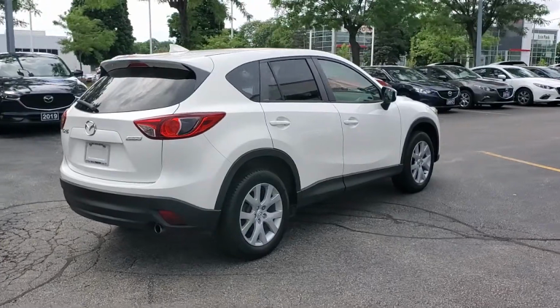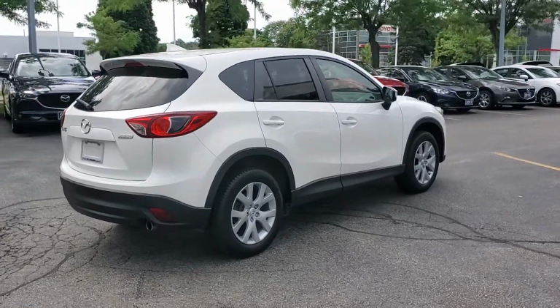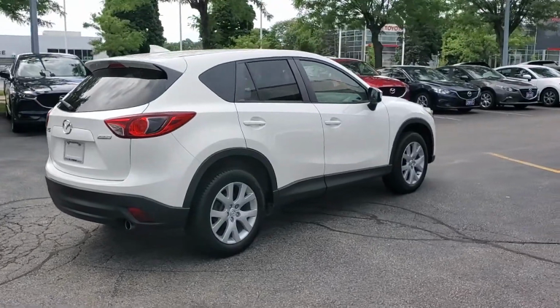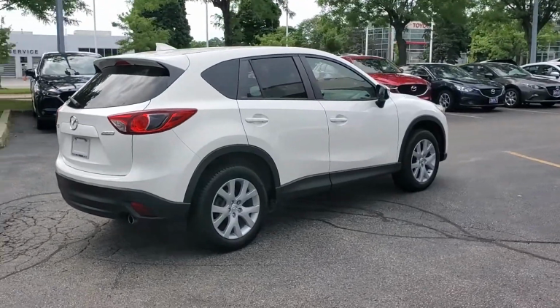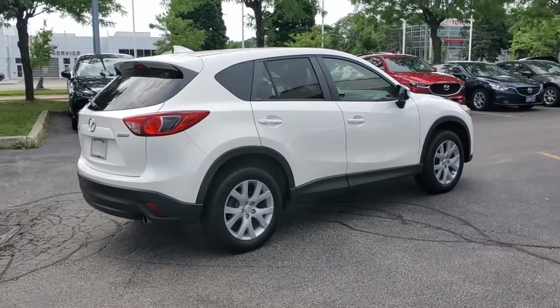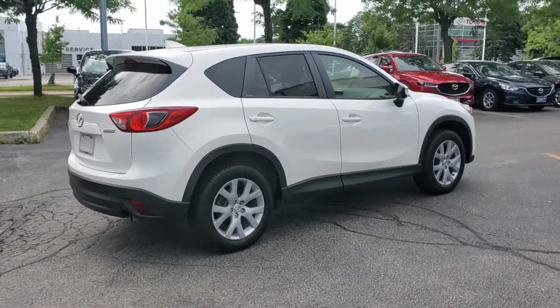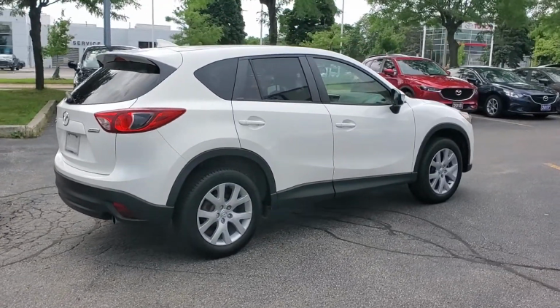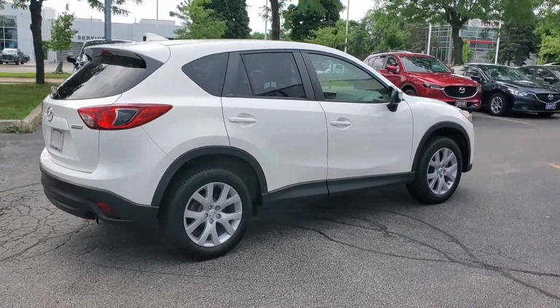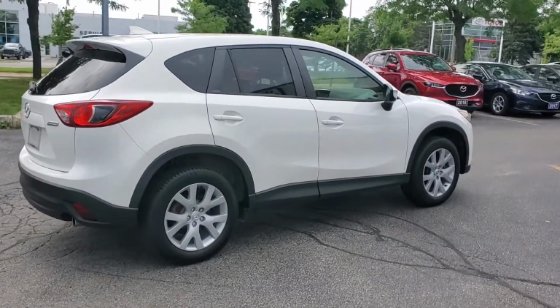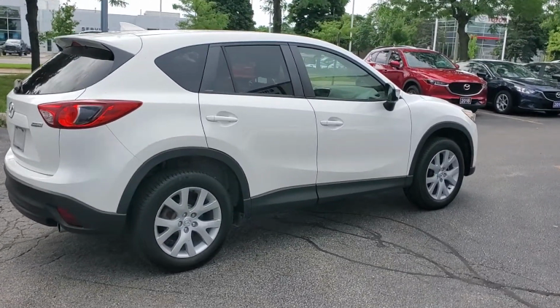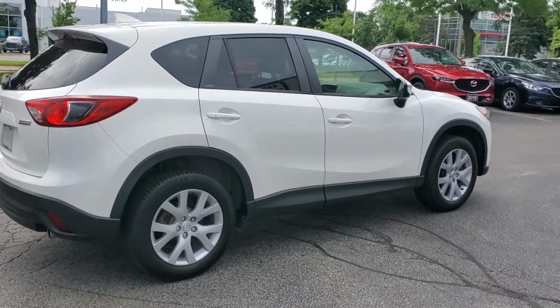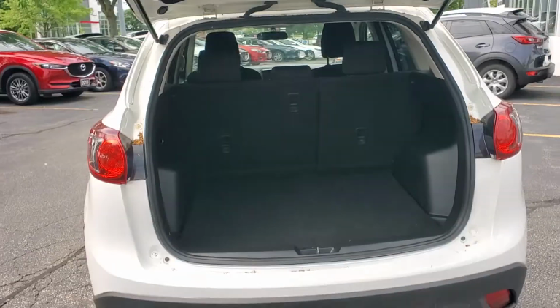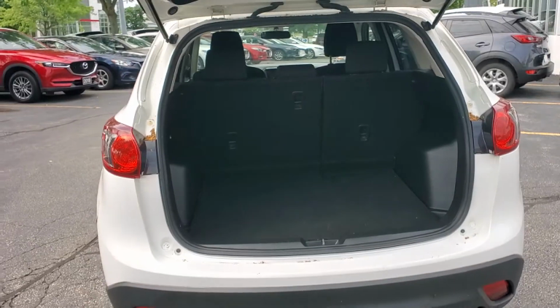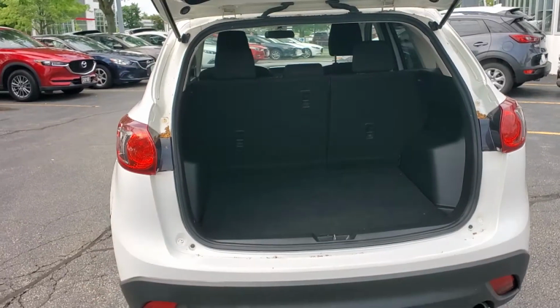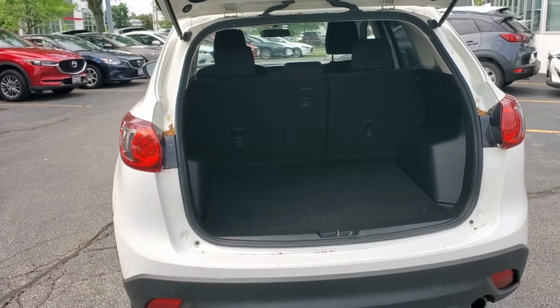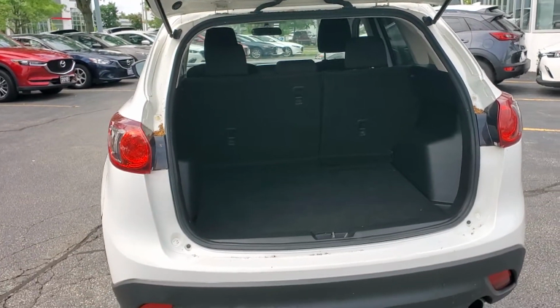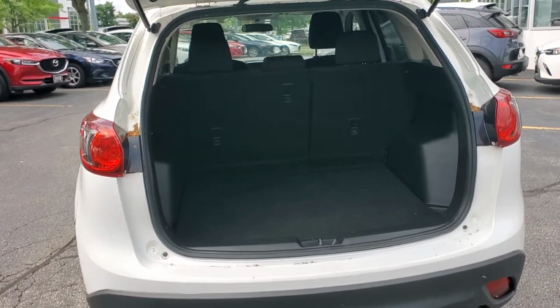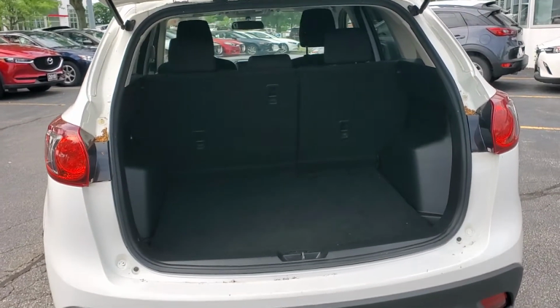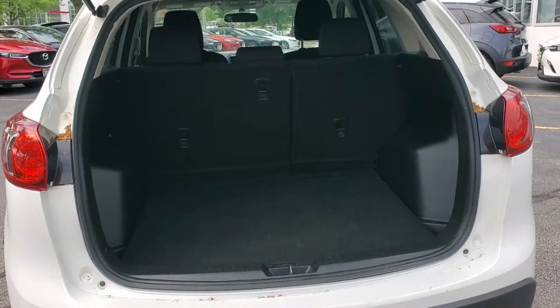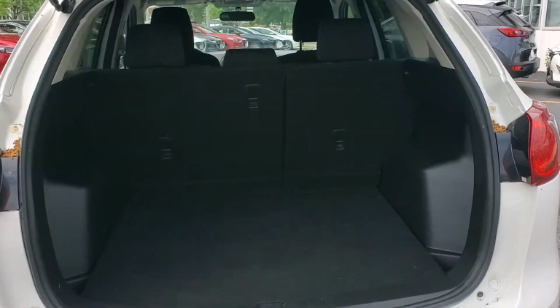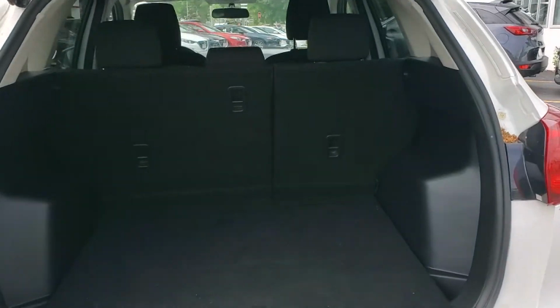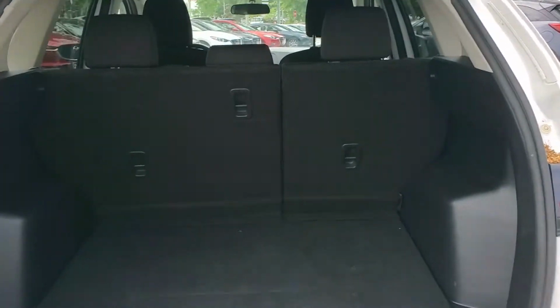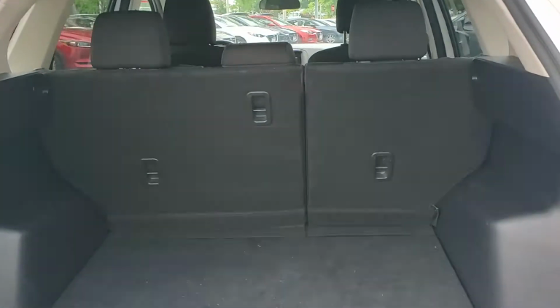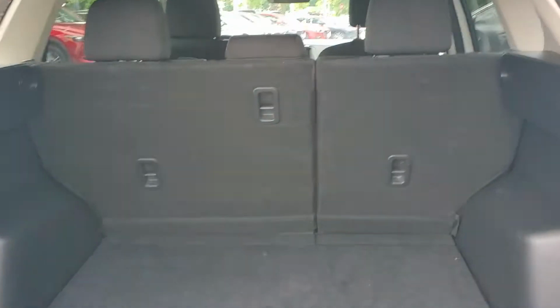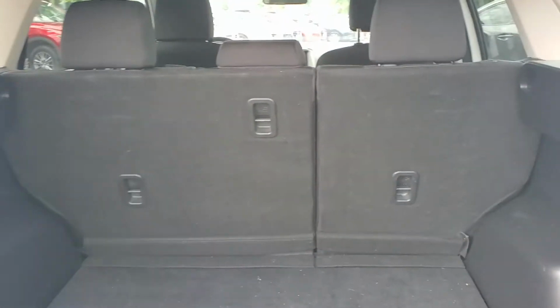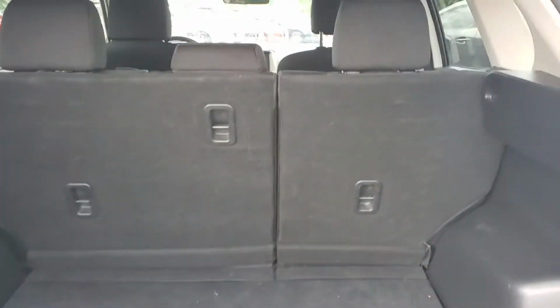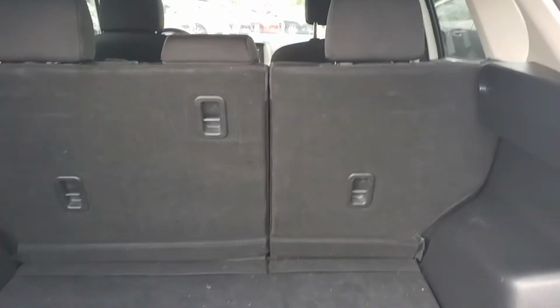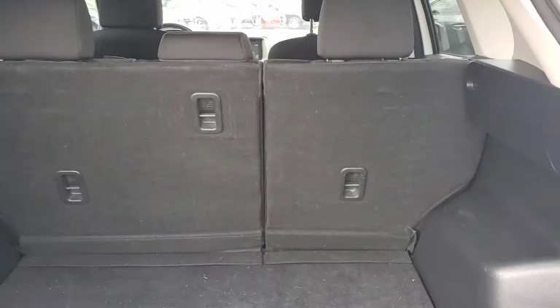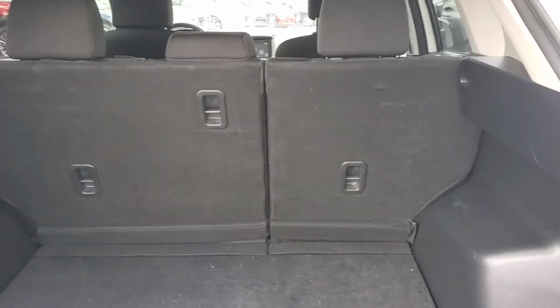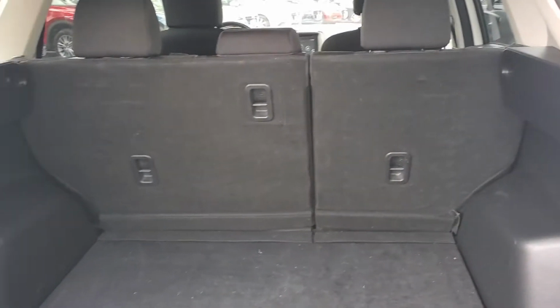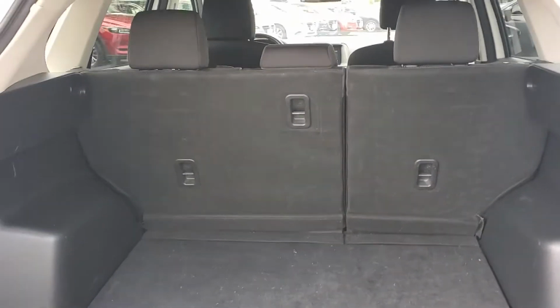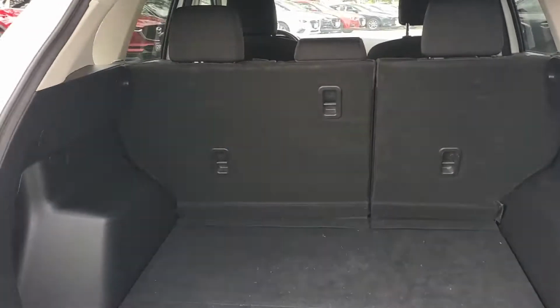Now let's go have a look inside the trunk. Here's the trunk — great amount of trunk space, very good for going camping.